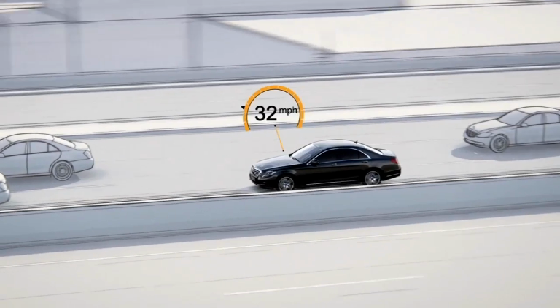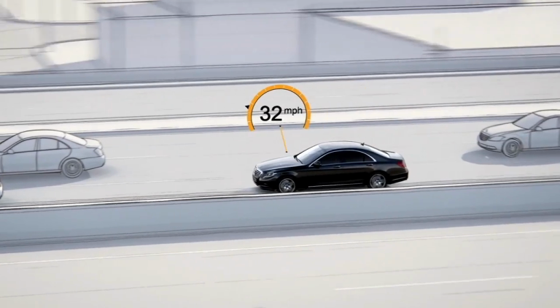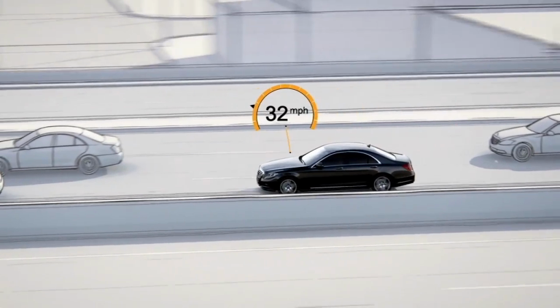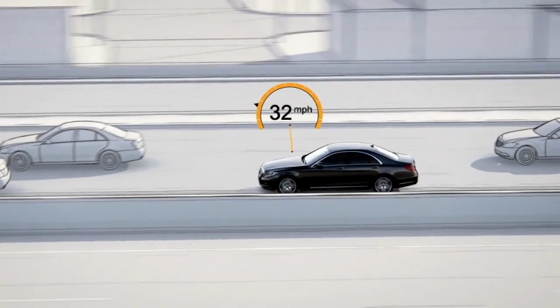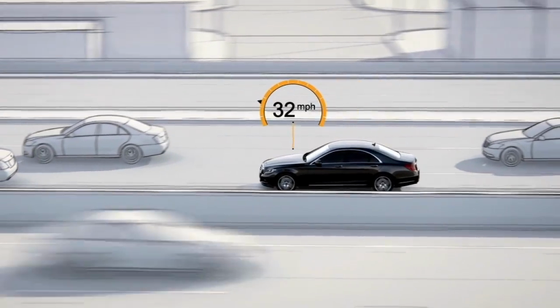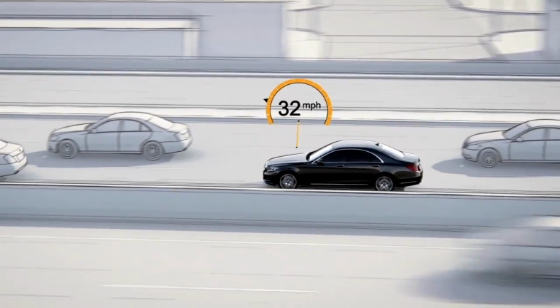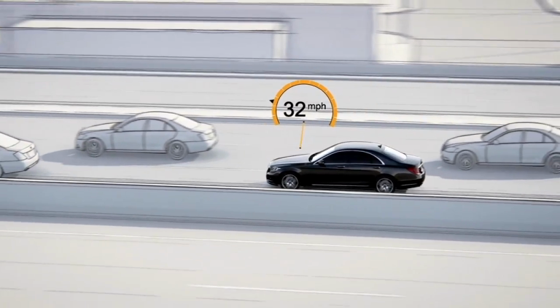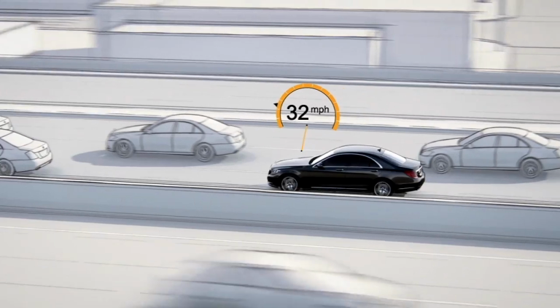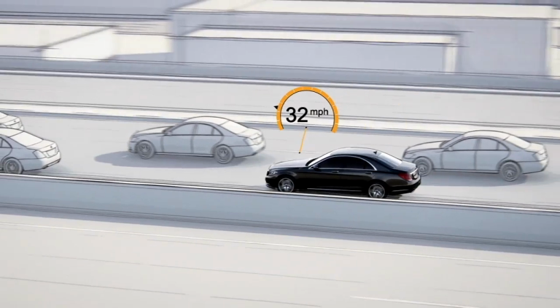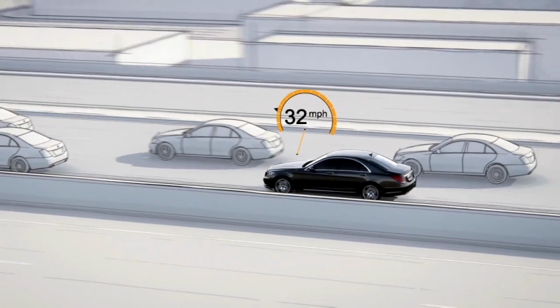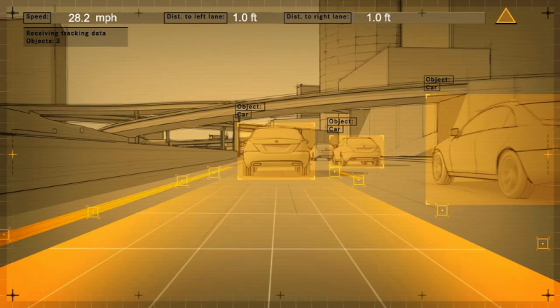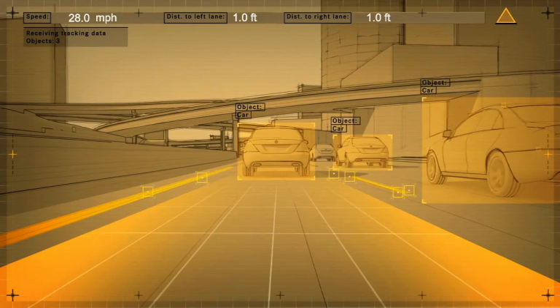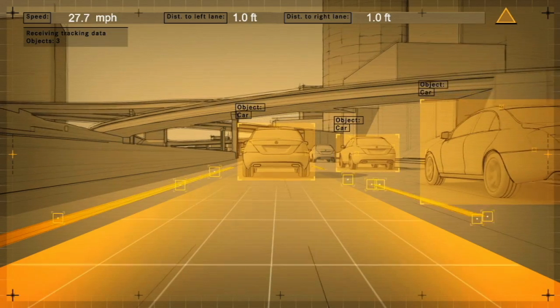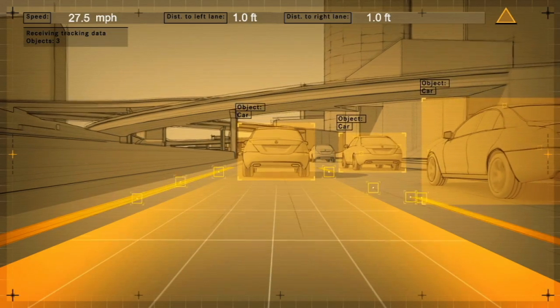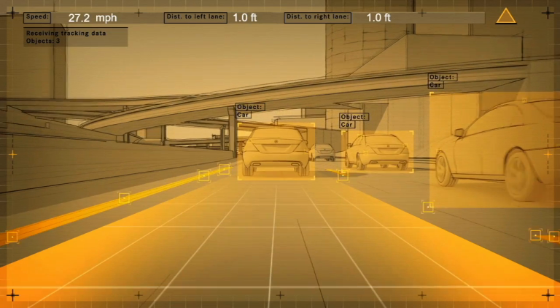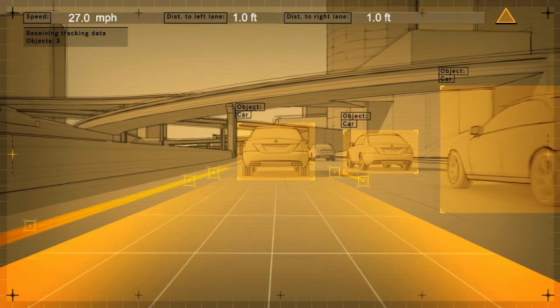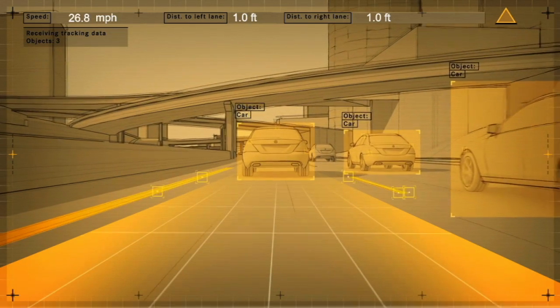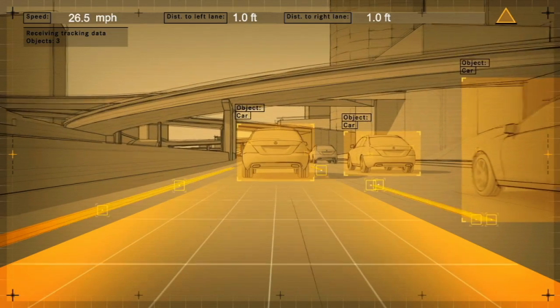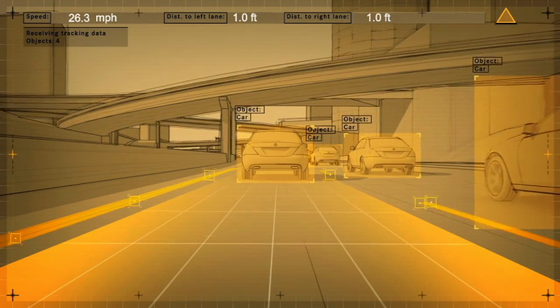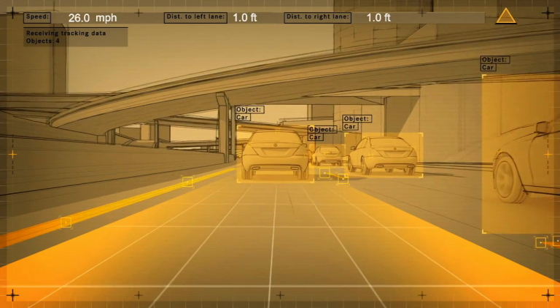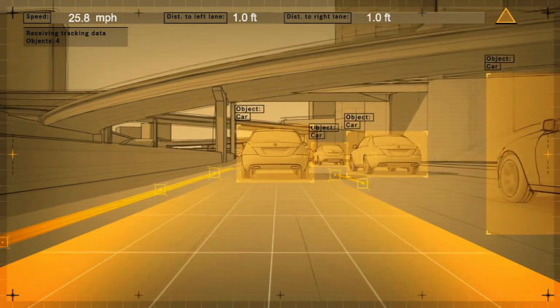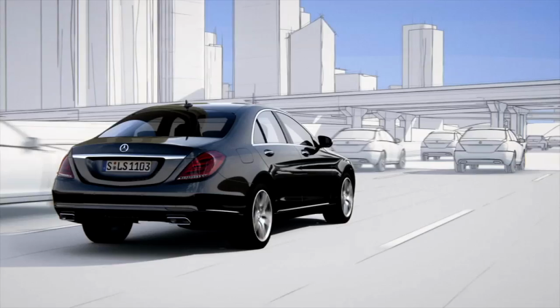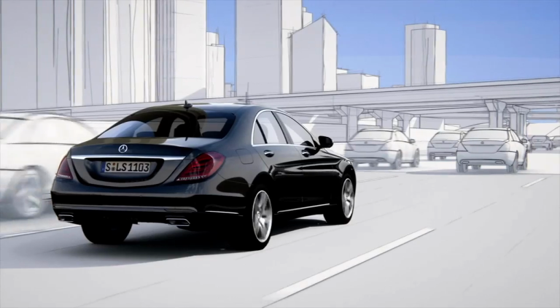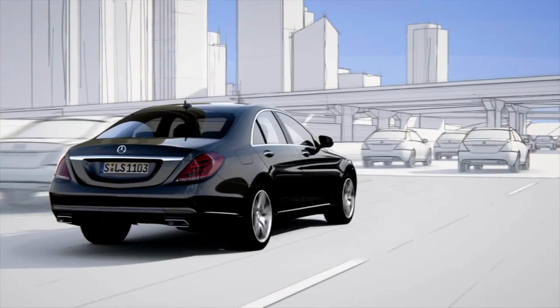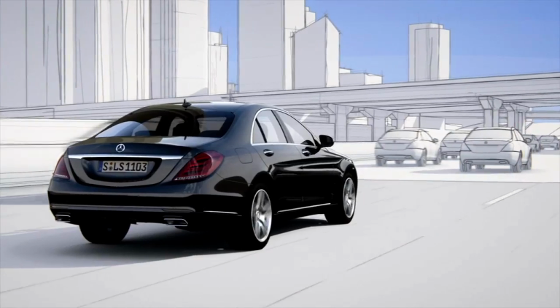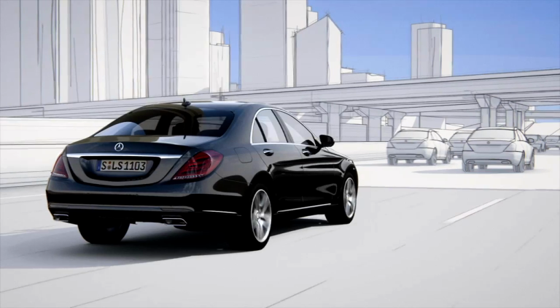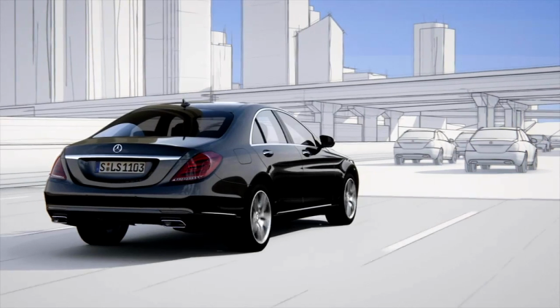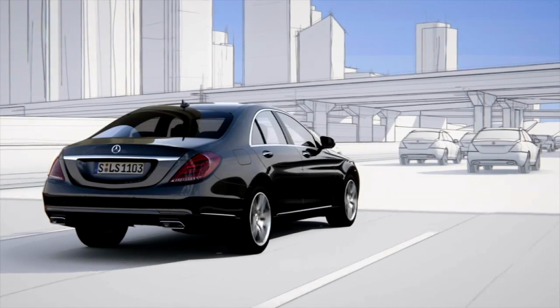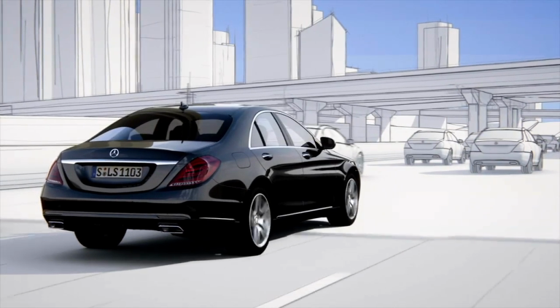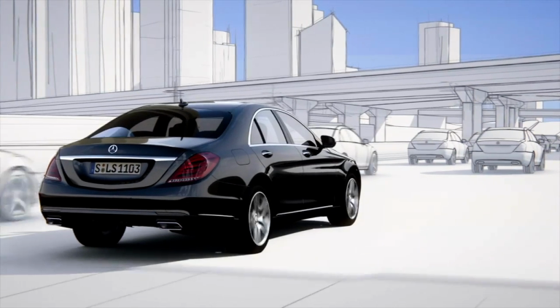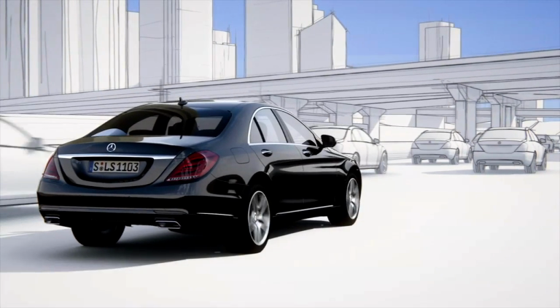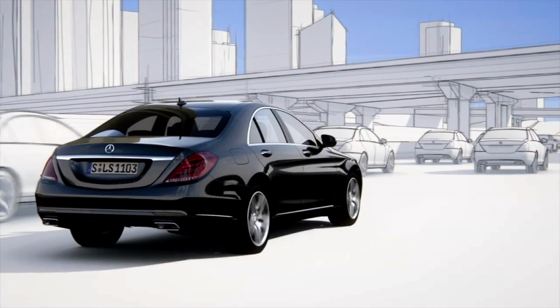When the vehicle is traveling slowly, the system can base its calculations on the car in front, even if lane markings are unclear or non-existent.